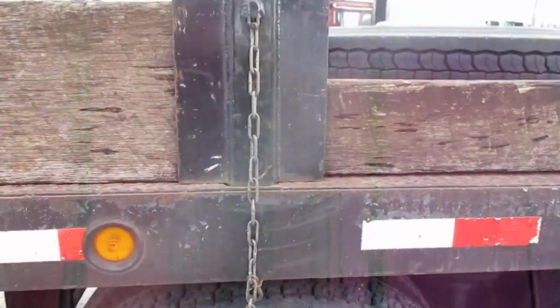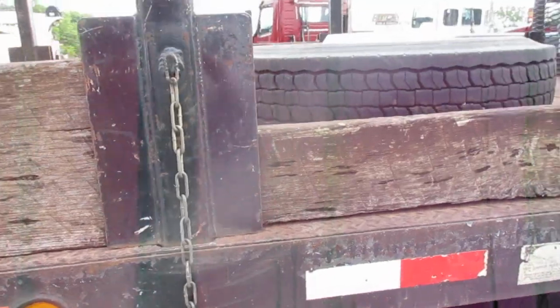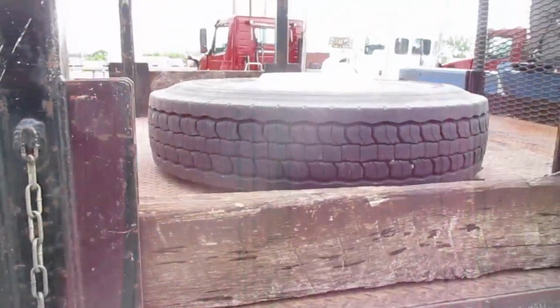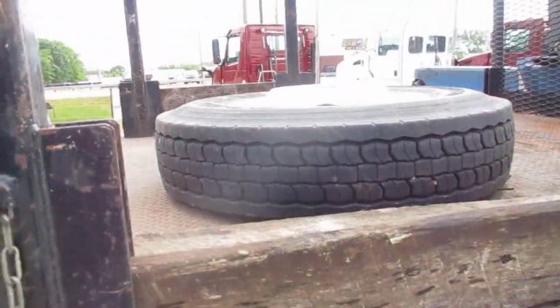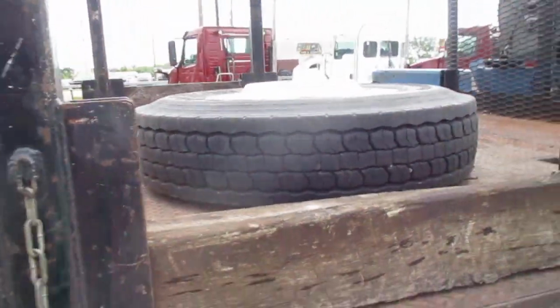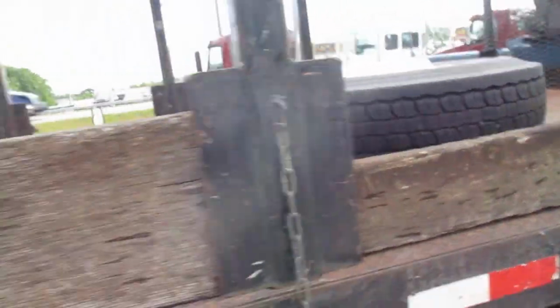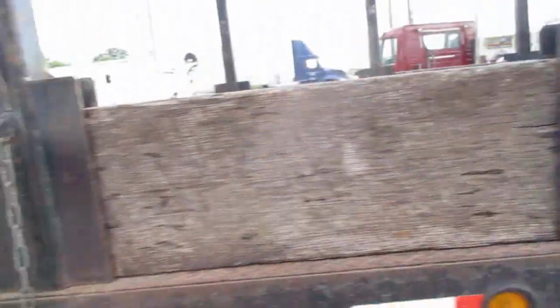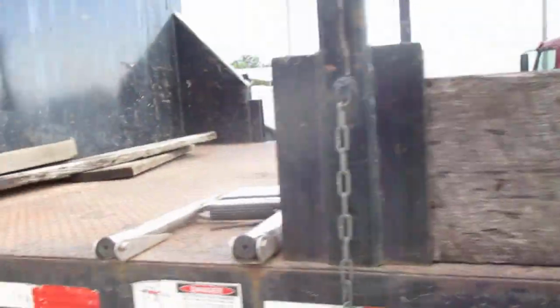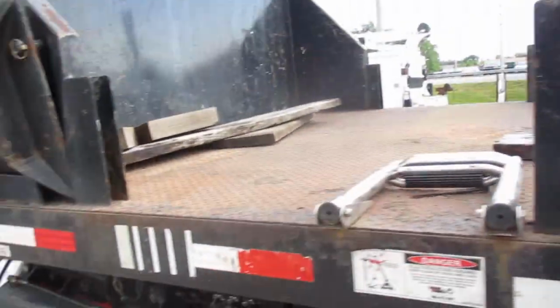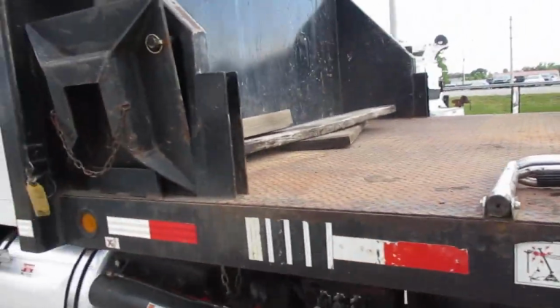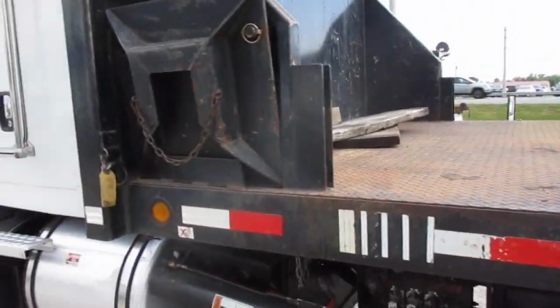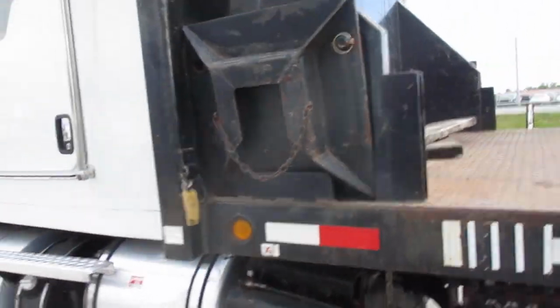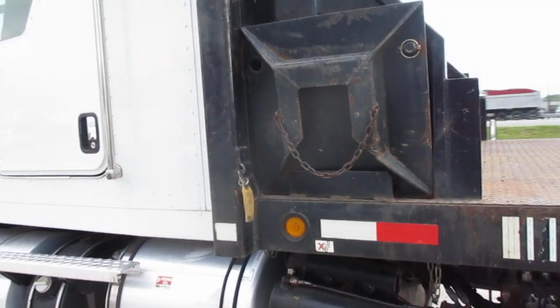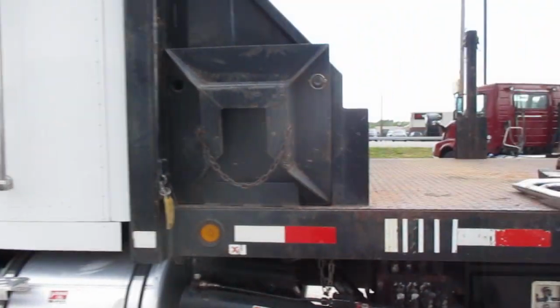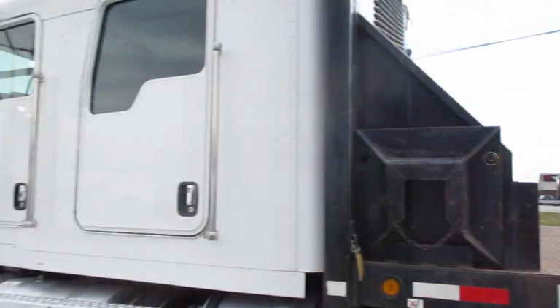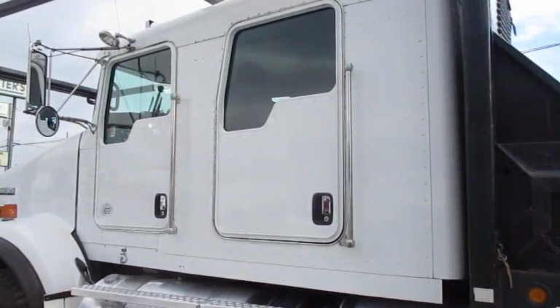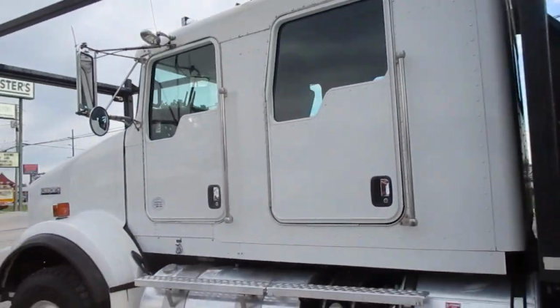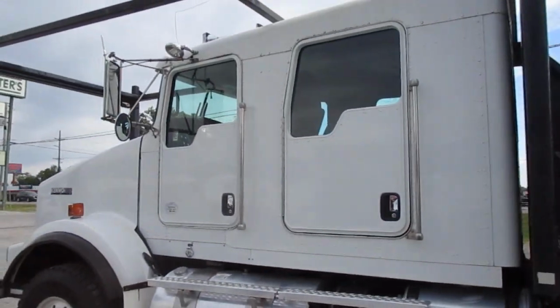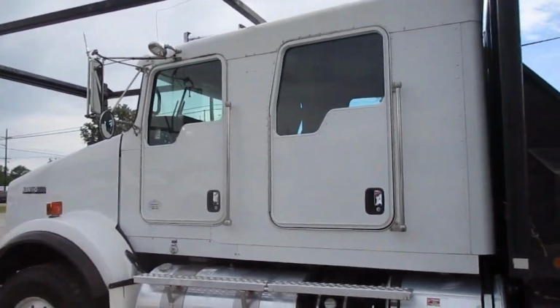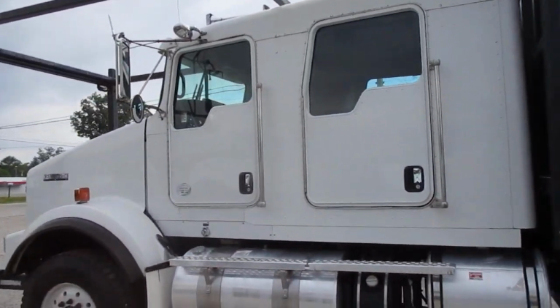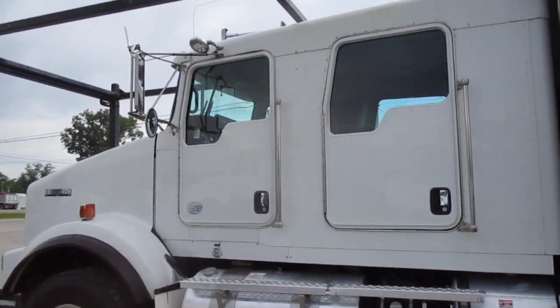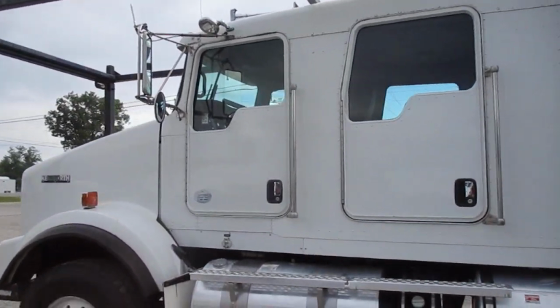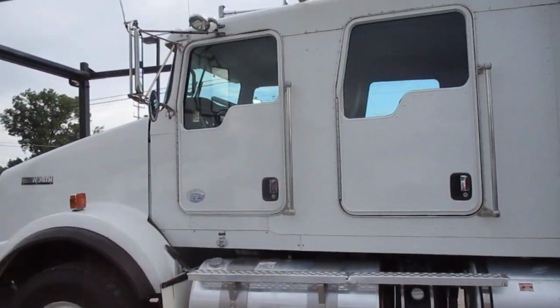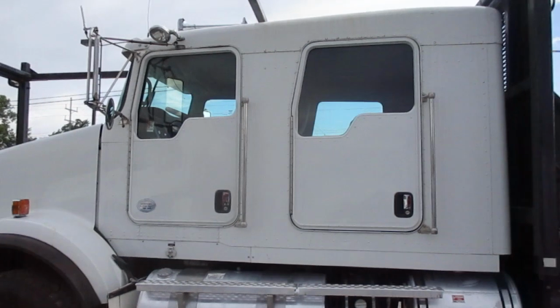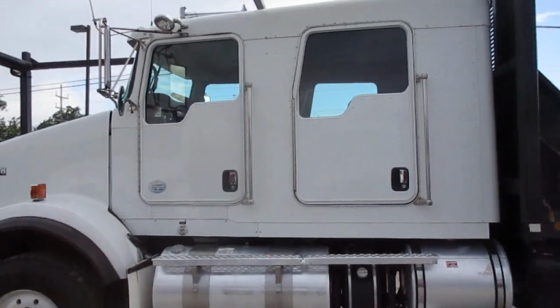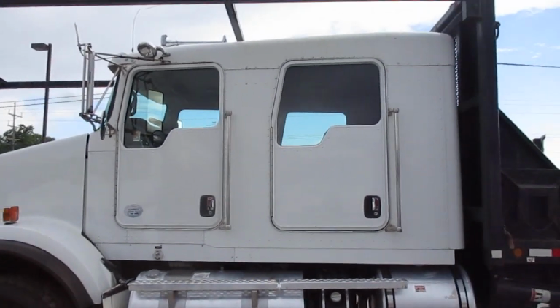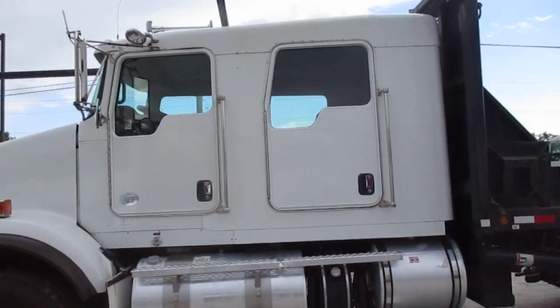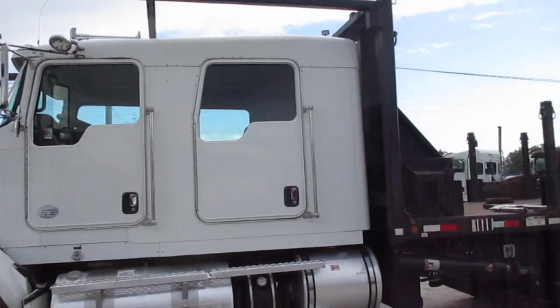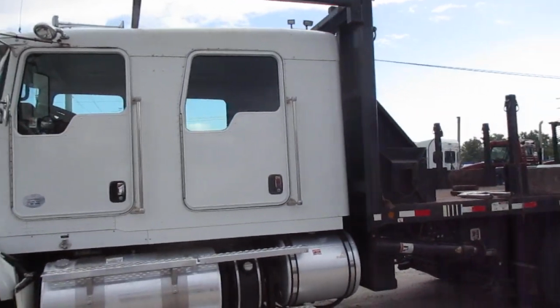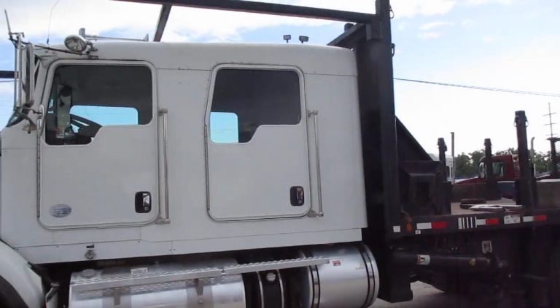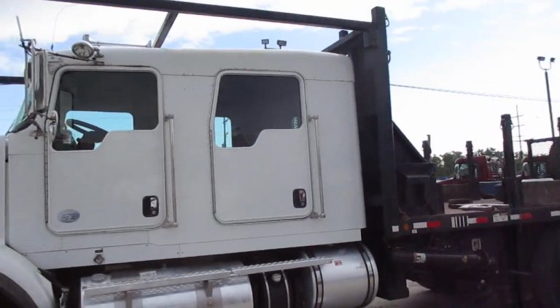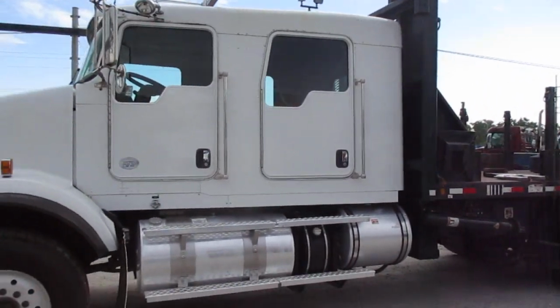Yeah, that's the spare tire in the back too. Different setup with the quad cab but there's someone out there that can use that.